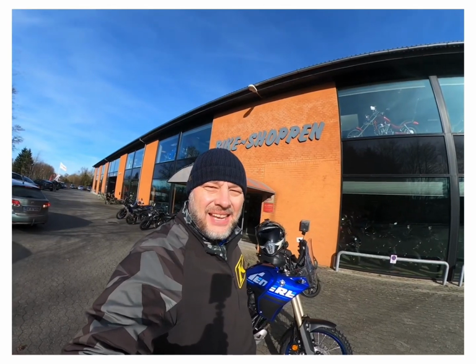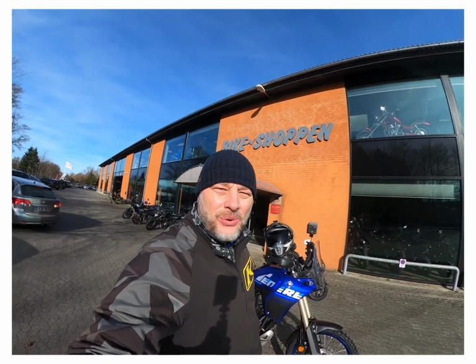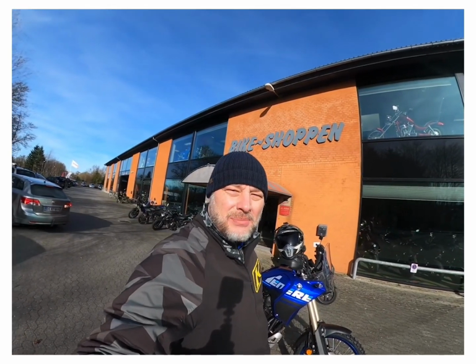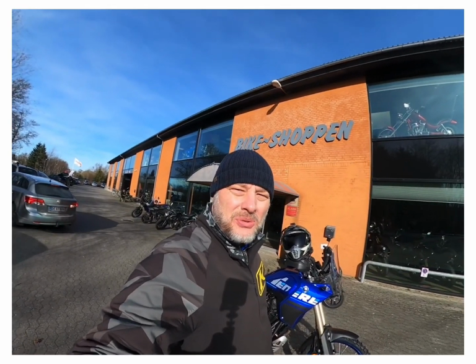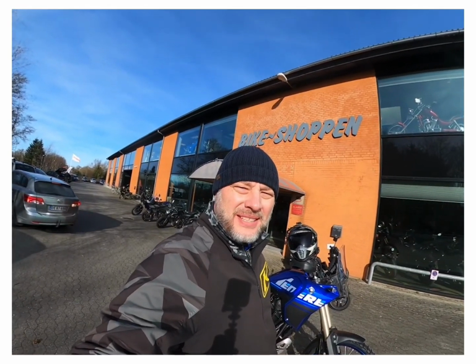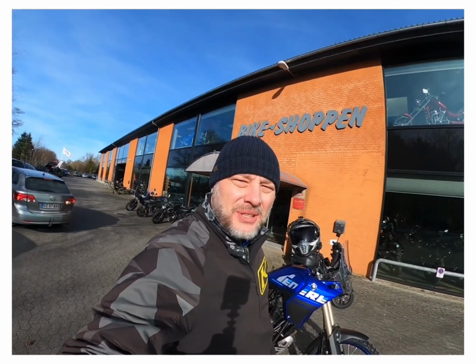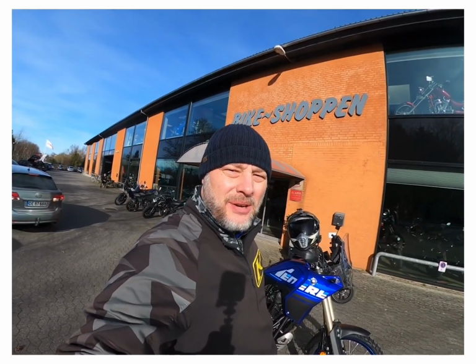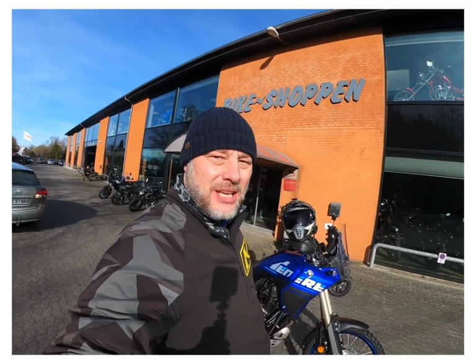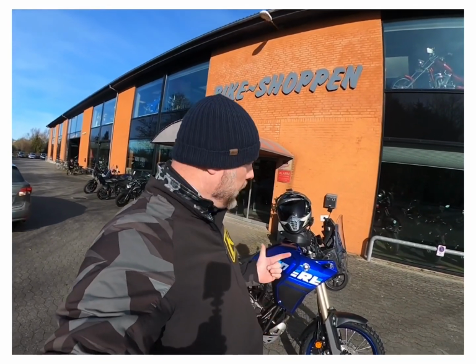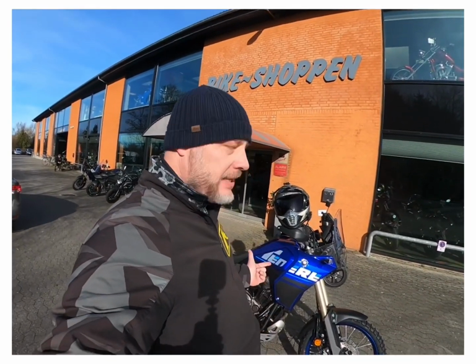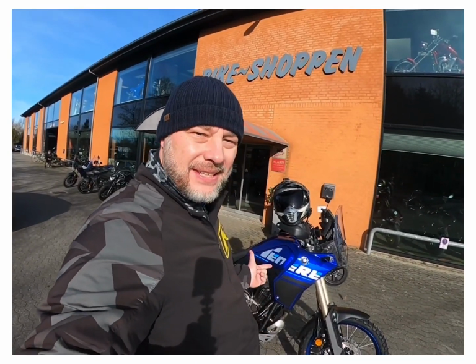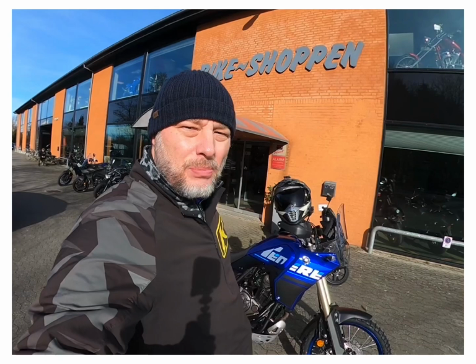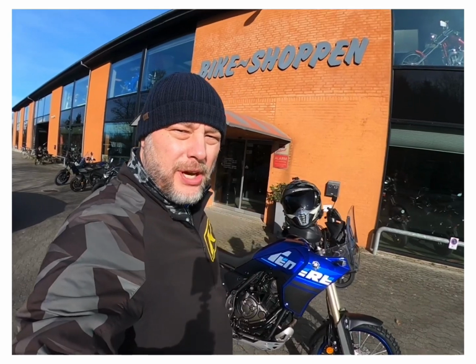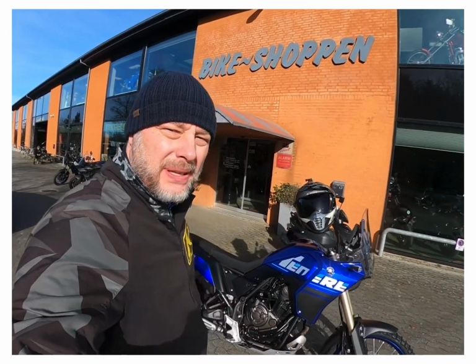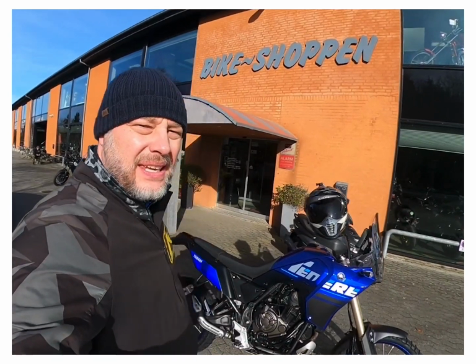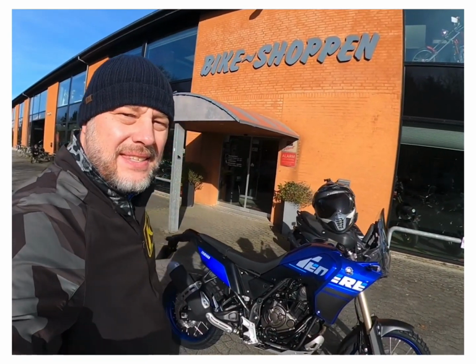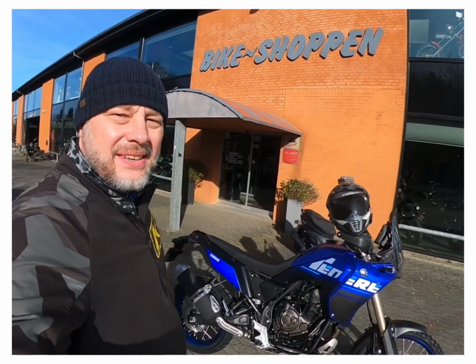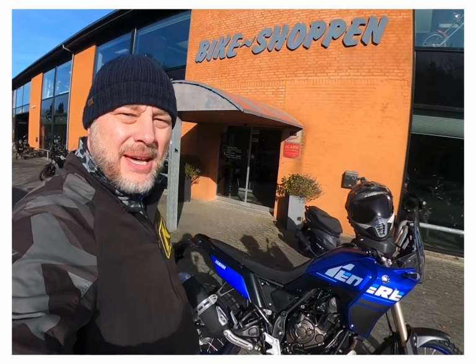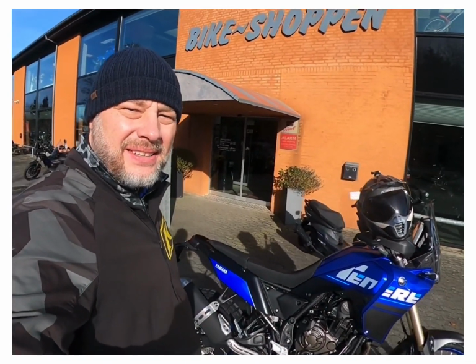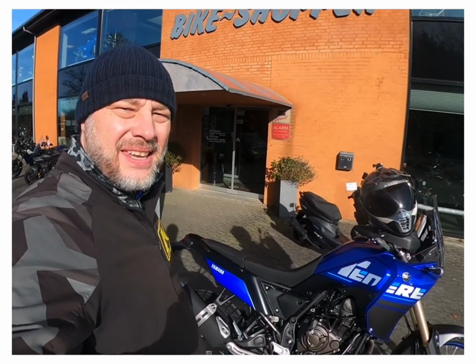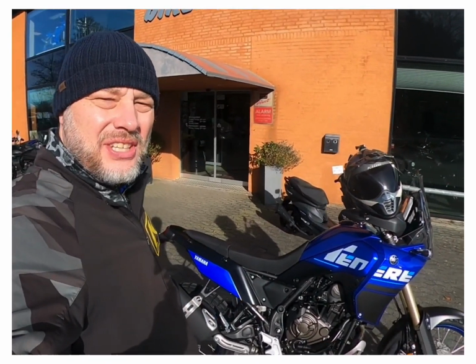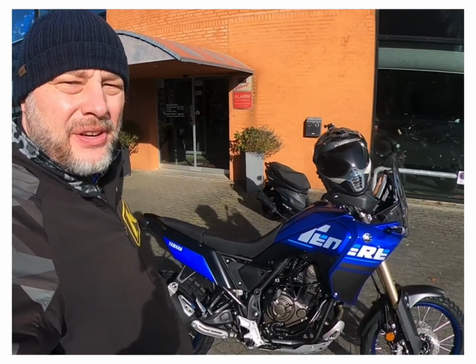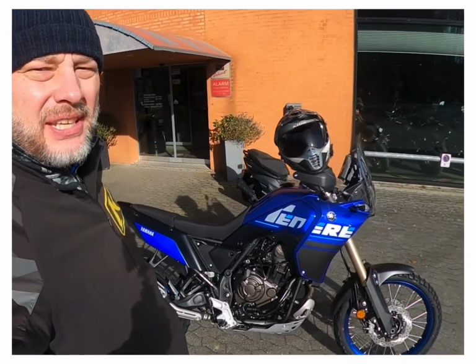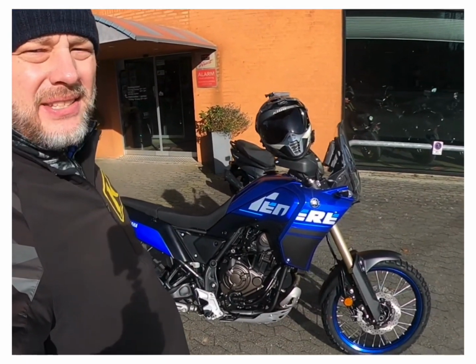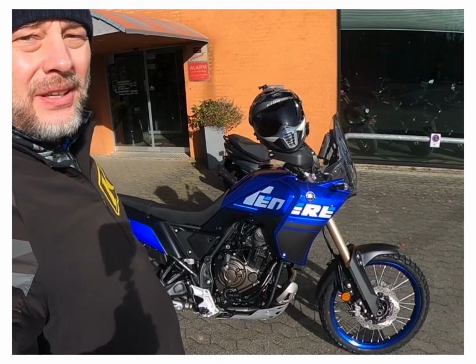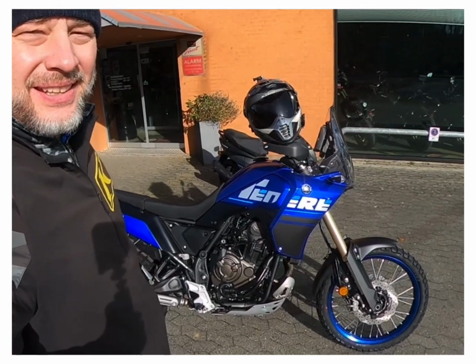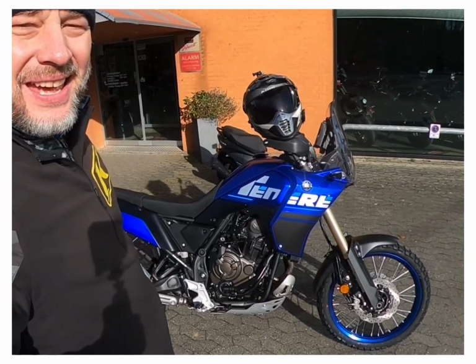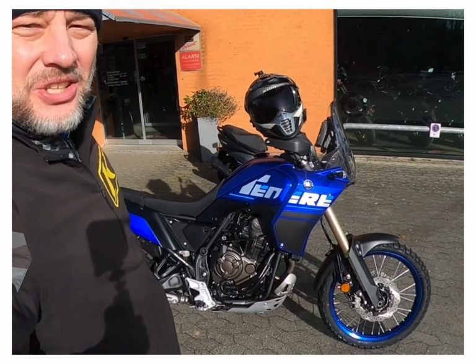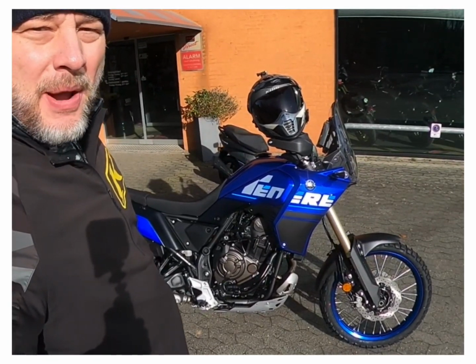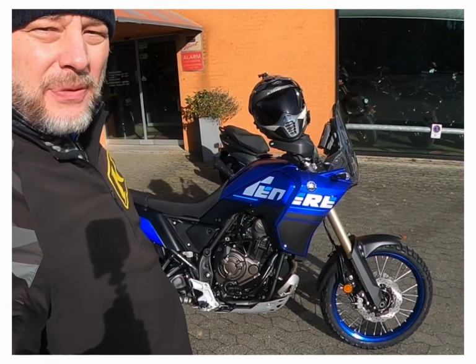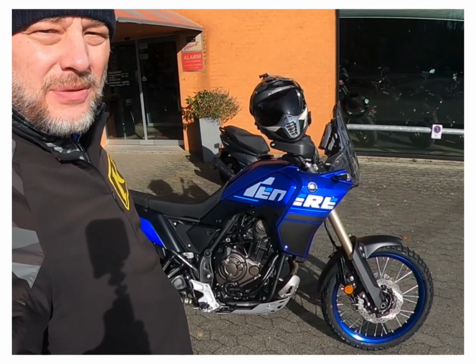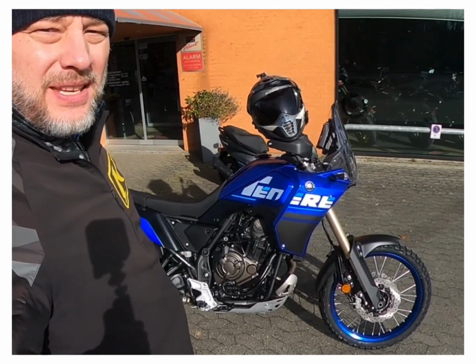Hello, I'm so excited today because I'm picking this beauty up. This is the Yamaha T700, Tenere 700, and this is gonna be my ride for the next few days.